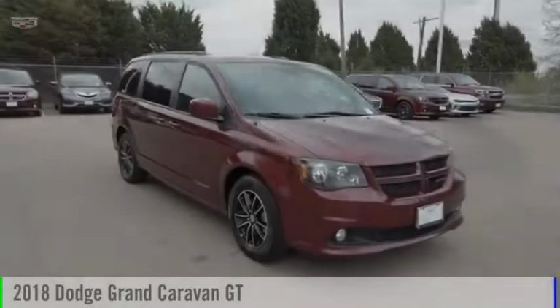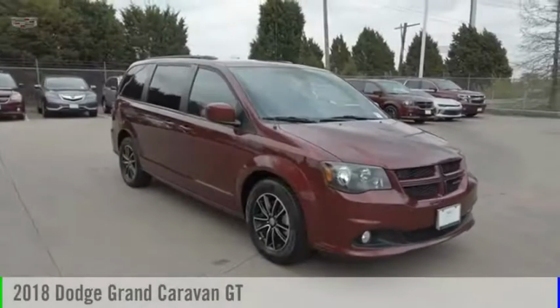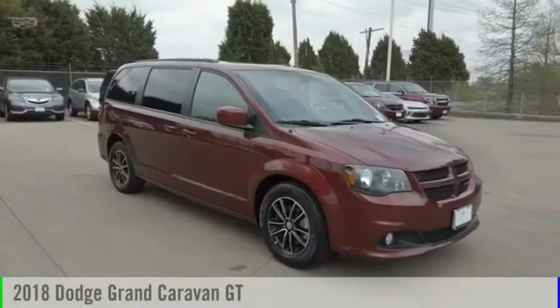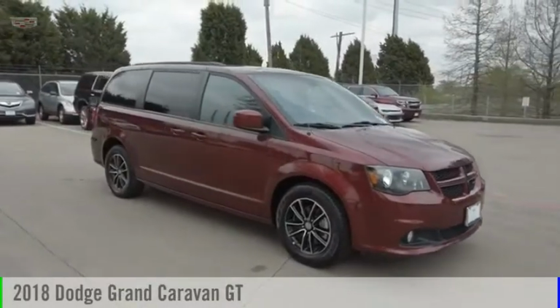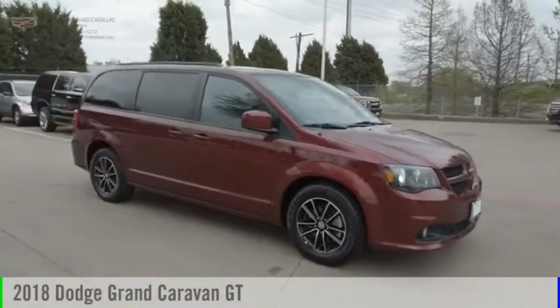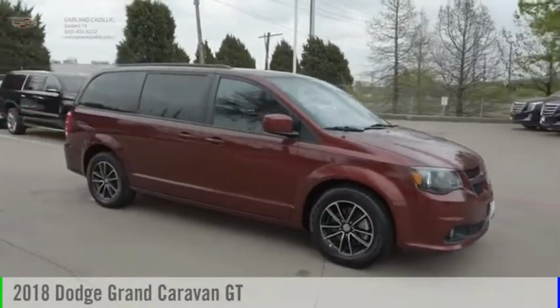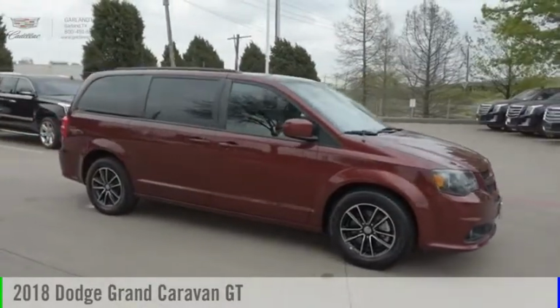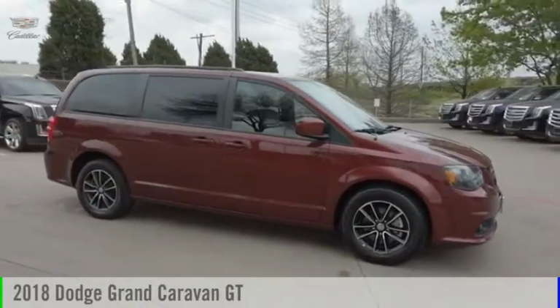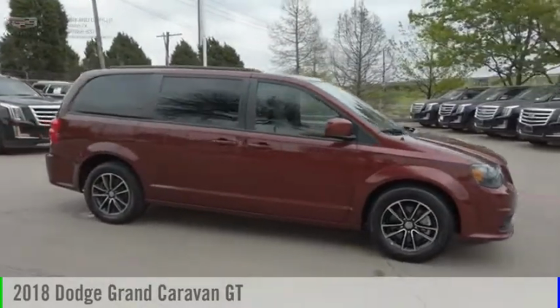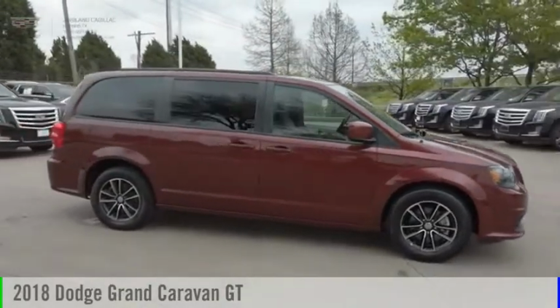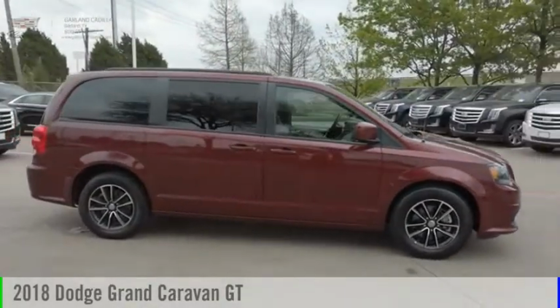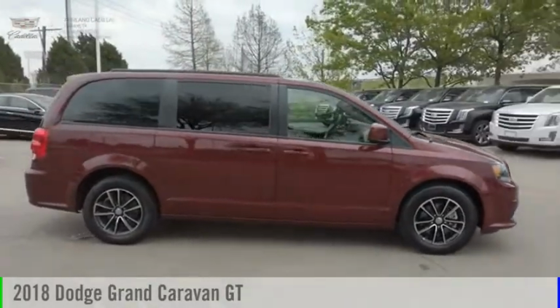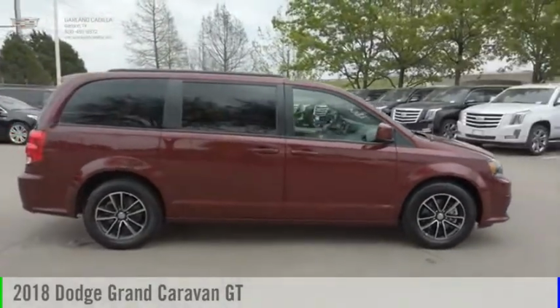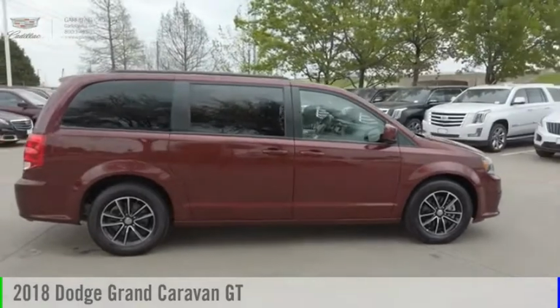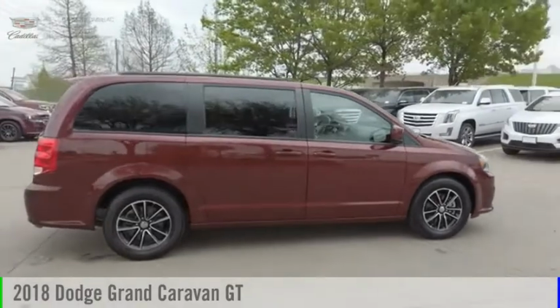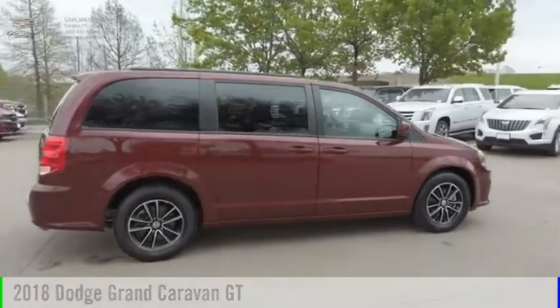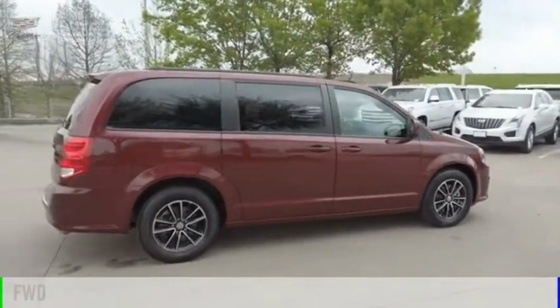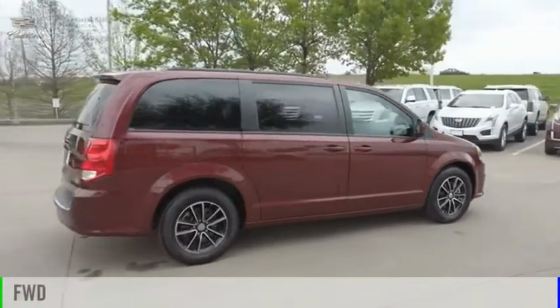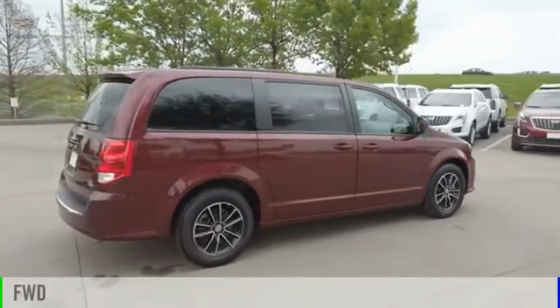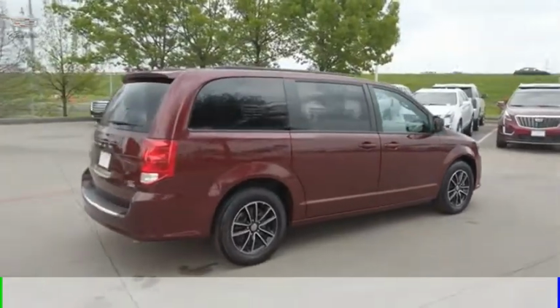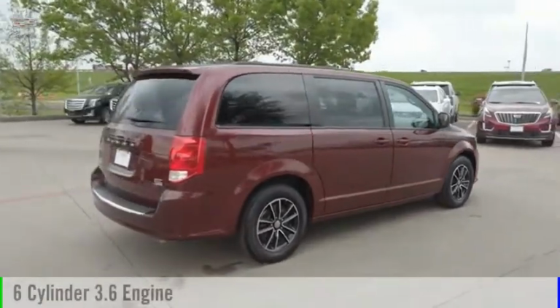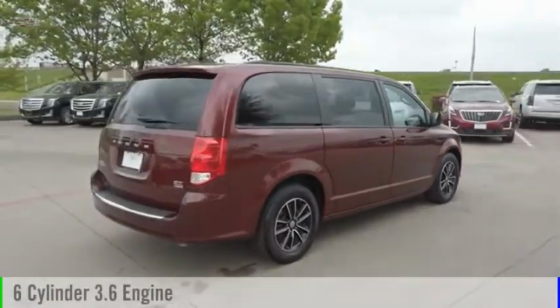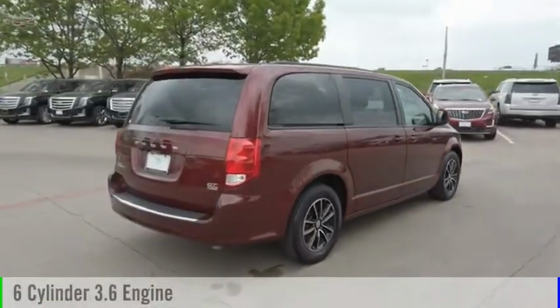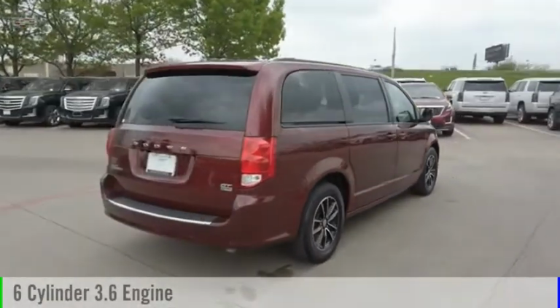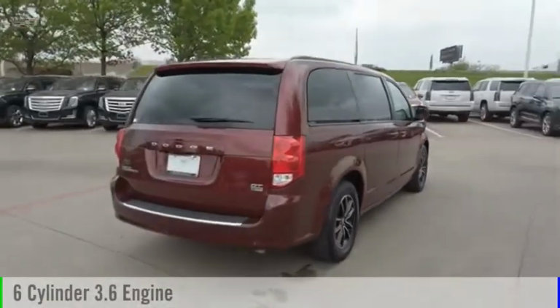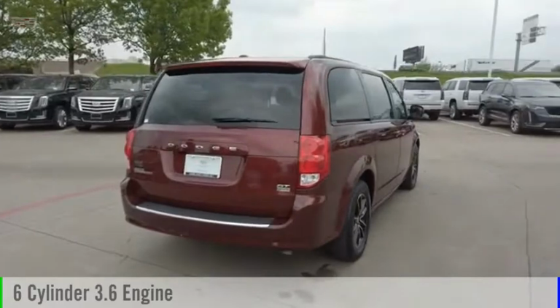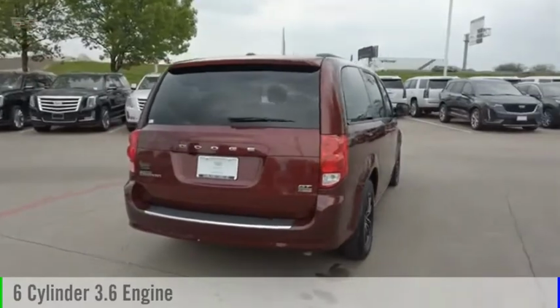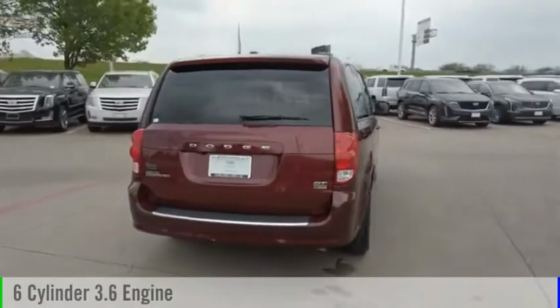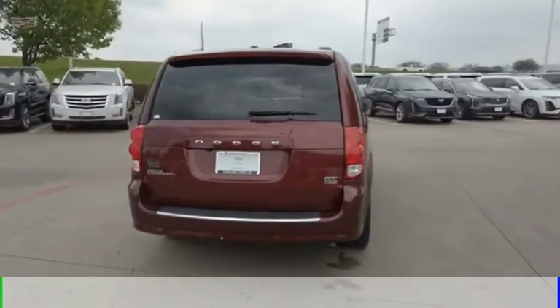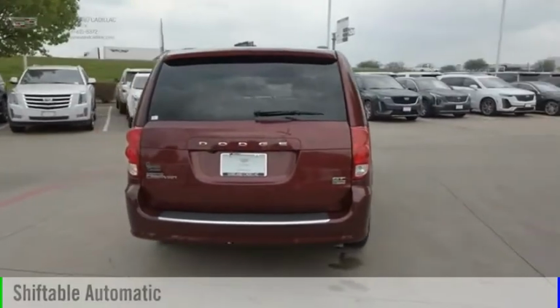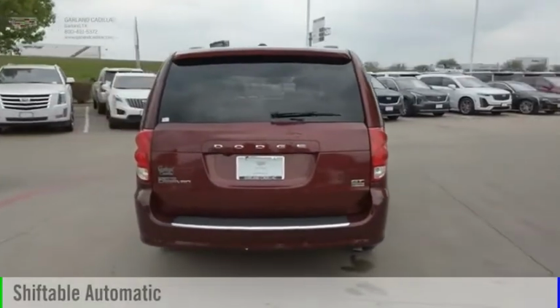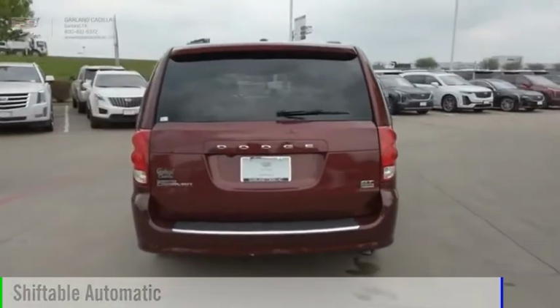Looking for the right vehicle? Check out the 2018 Grand Caravan. This vehicle is powered by a front-wheel drive, 6-cylinder, 3.6-liter engine, and comes with an automatic transmission.